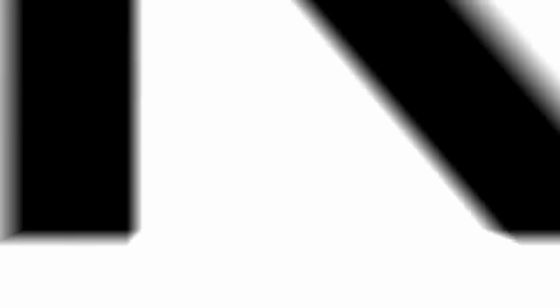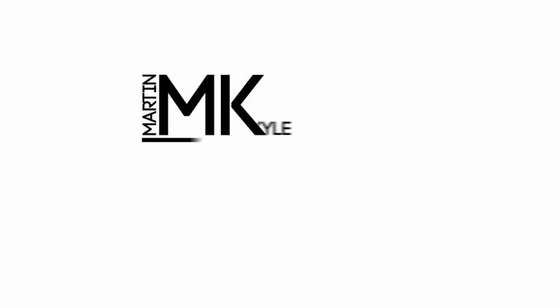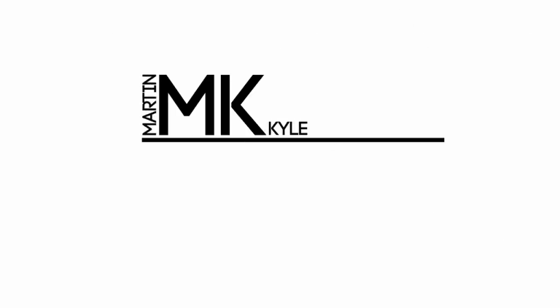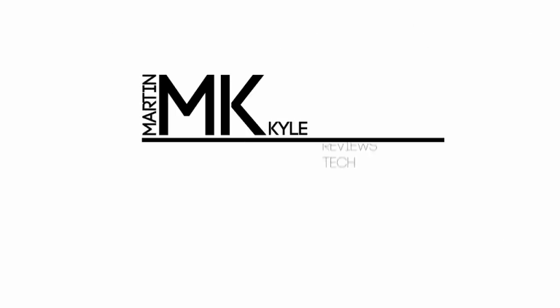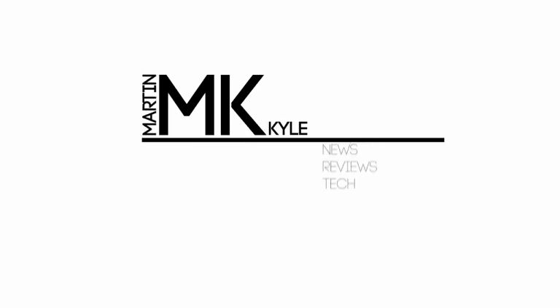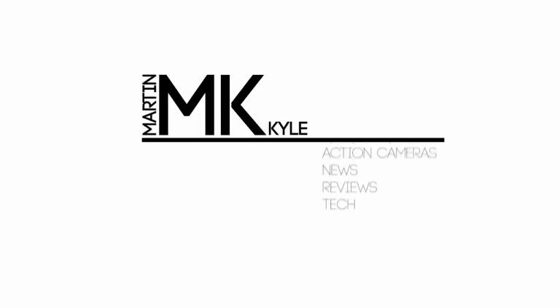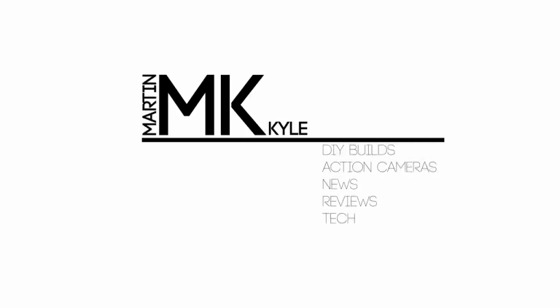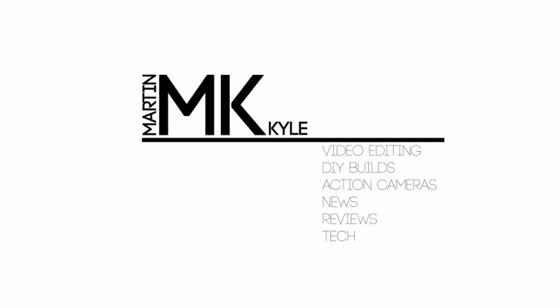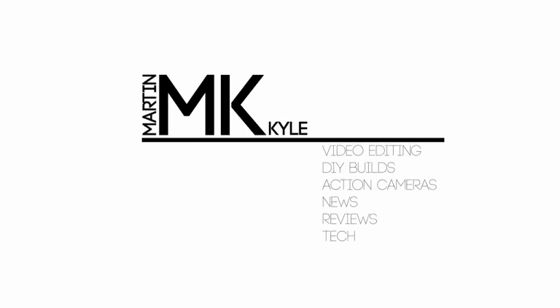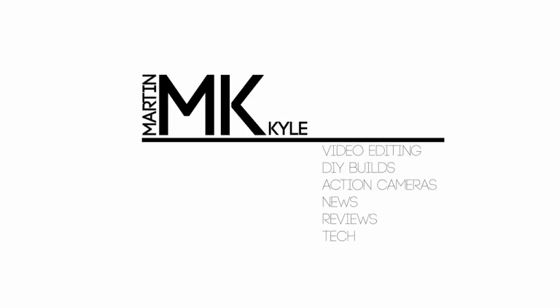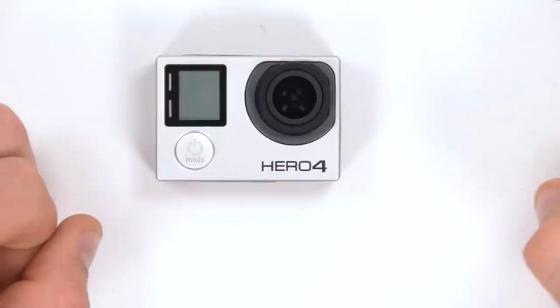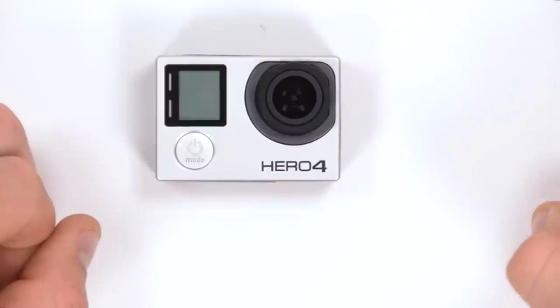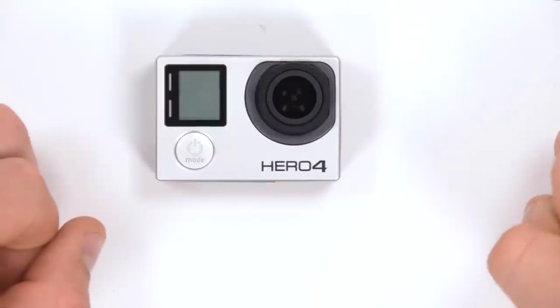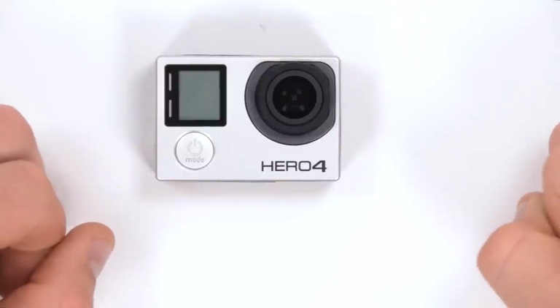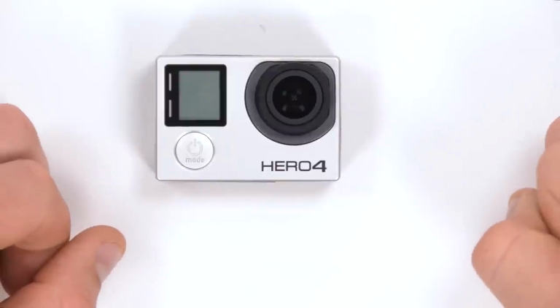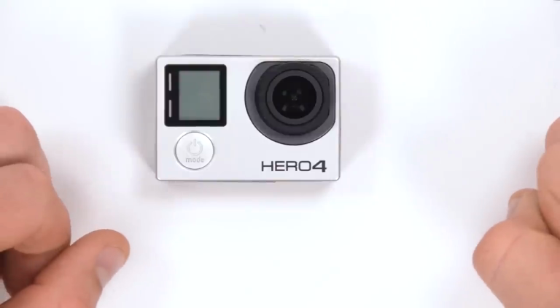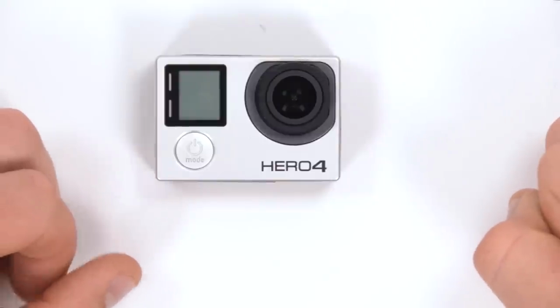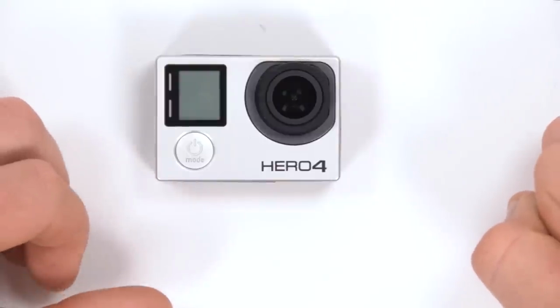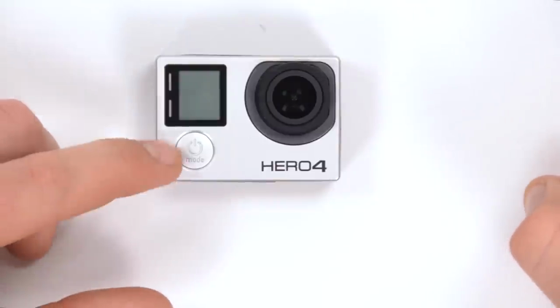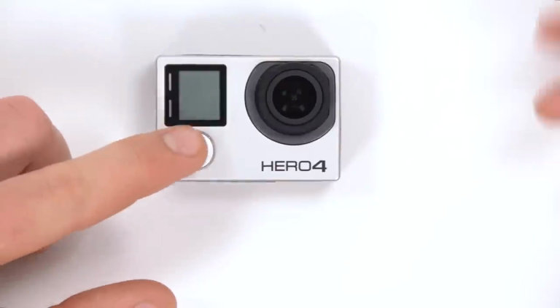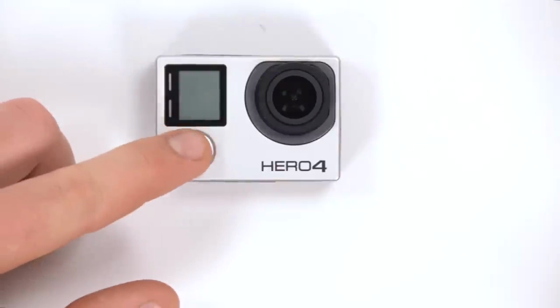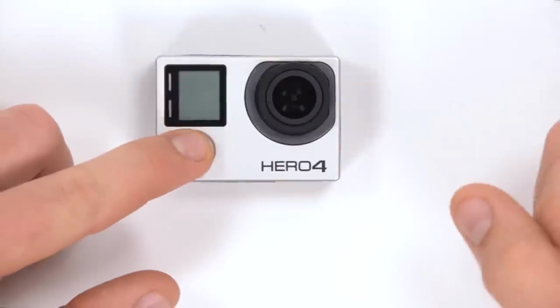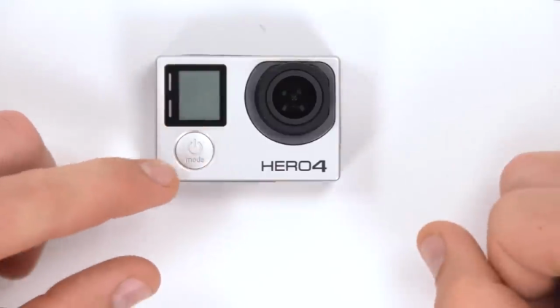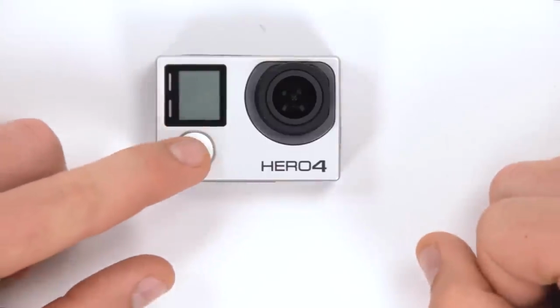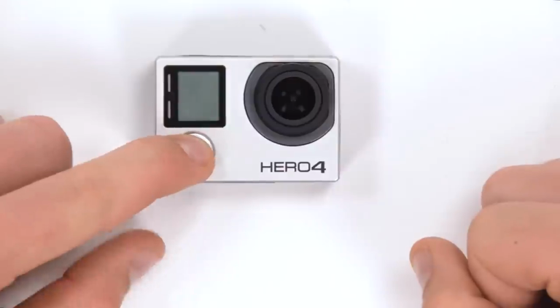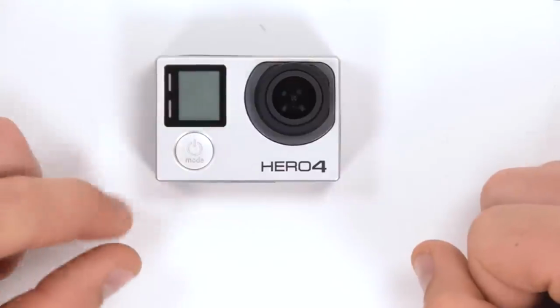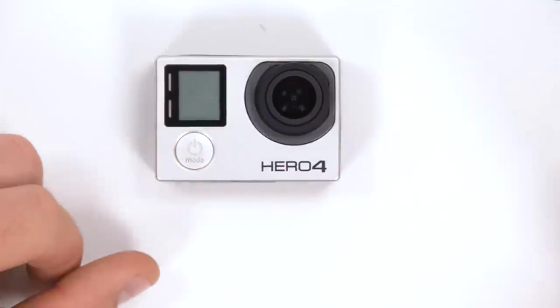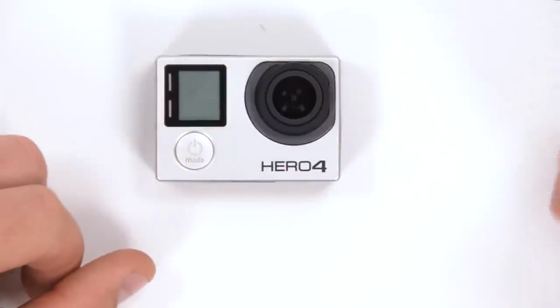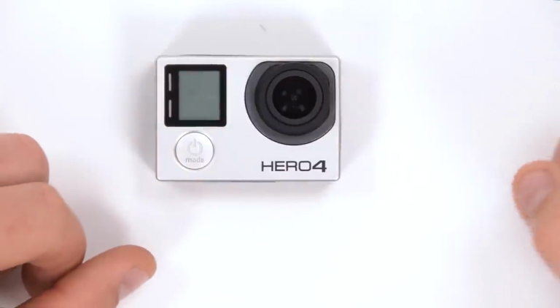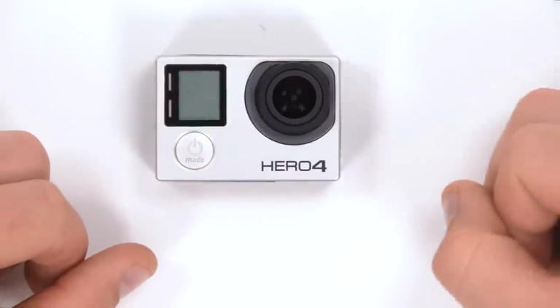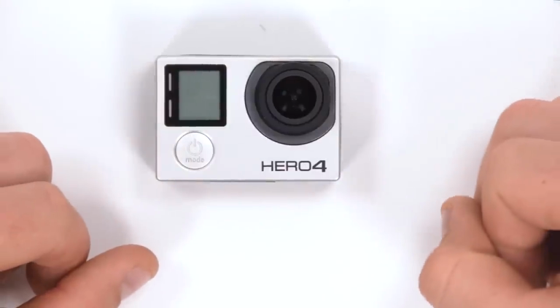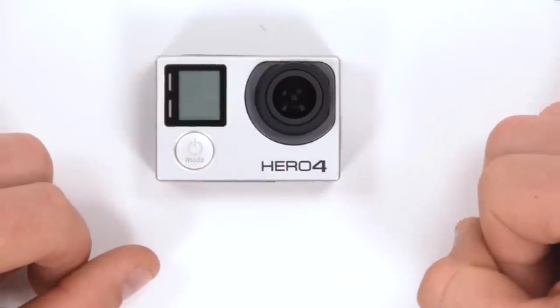In this video we're going to be looking at how to change the photo resolution and photo settings on our GoPro HERO4 camera. To do this the first step is to boot the camera up — one press on the power mode button will boot the camera up.